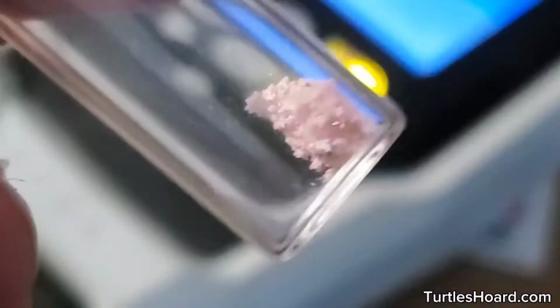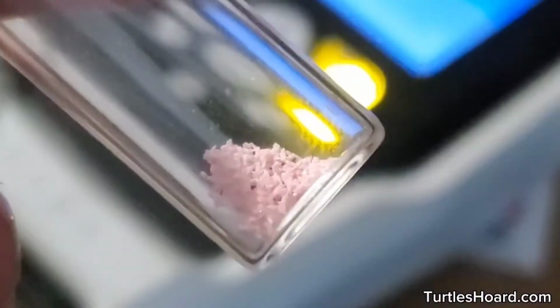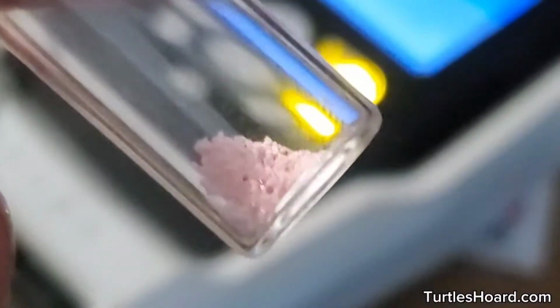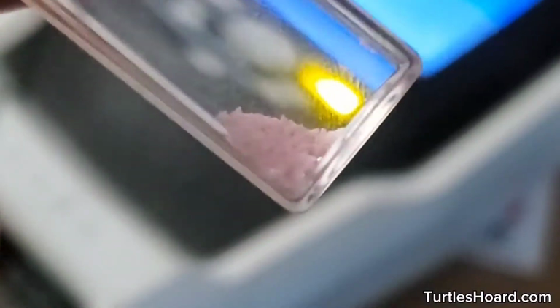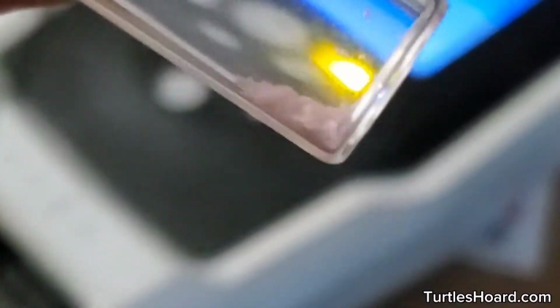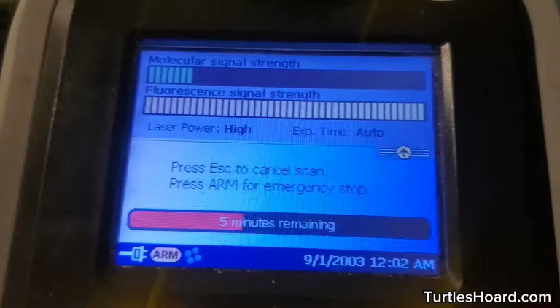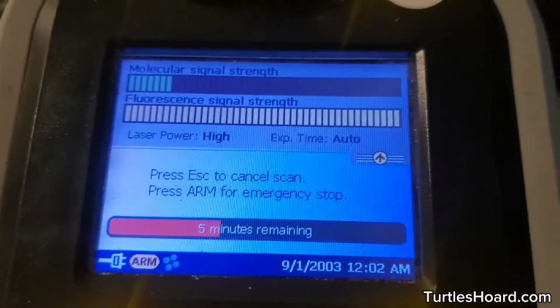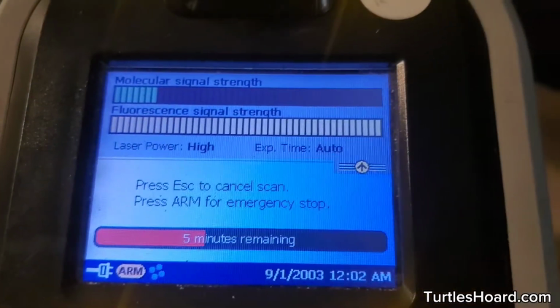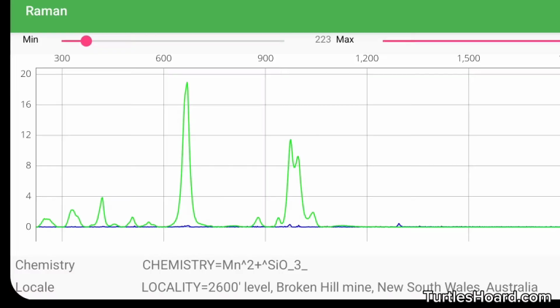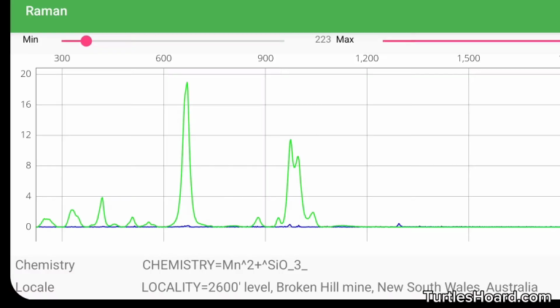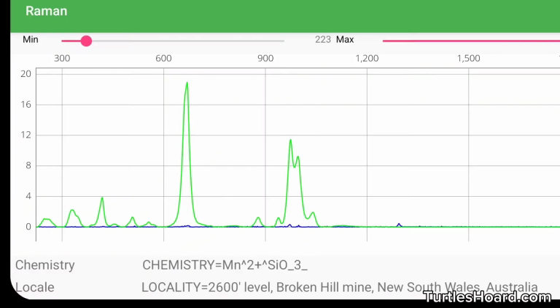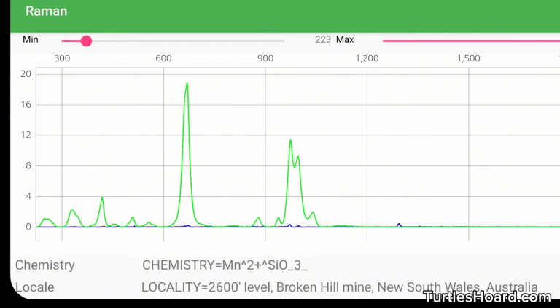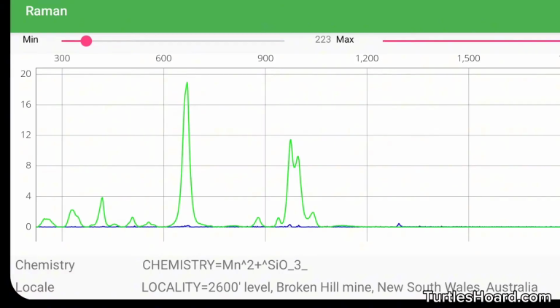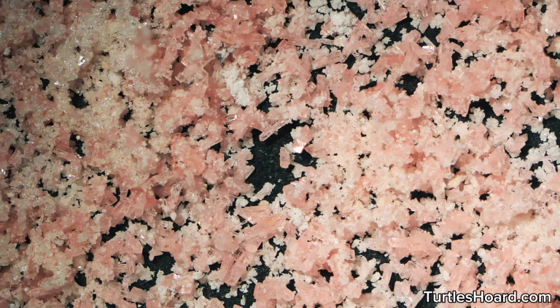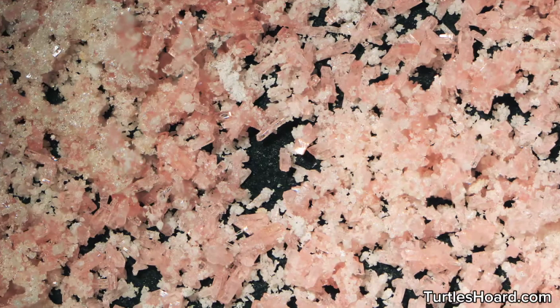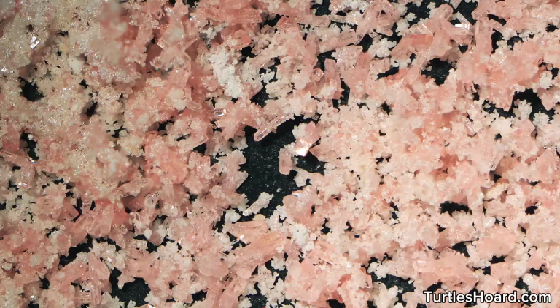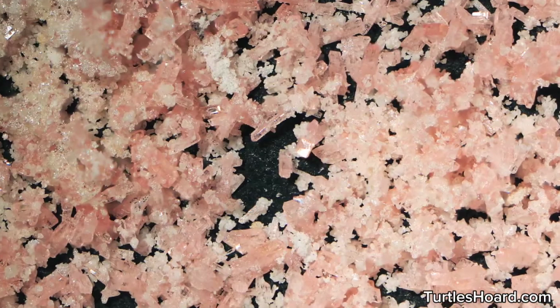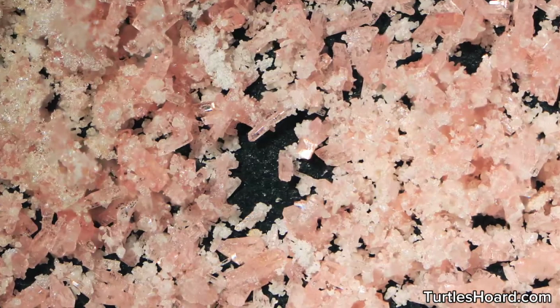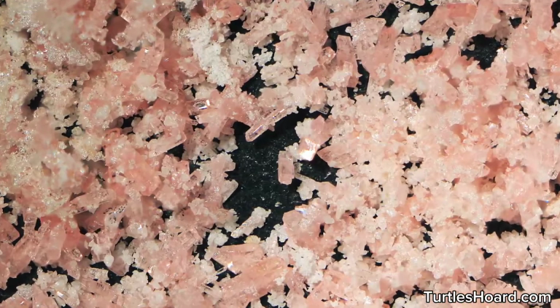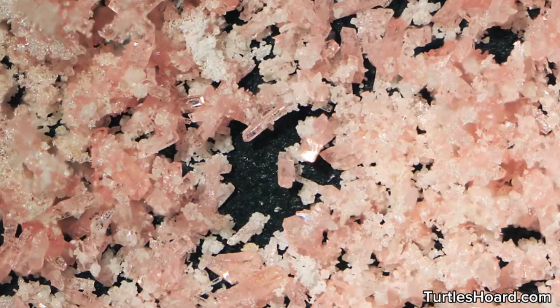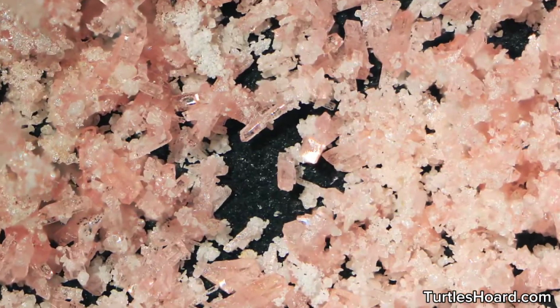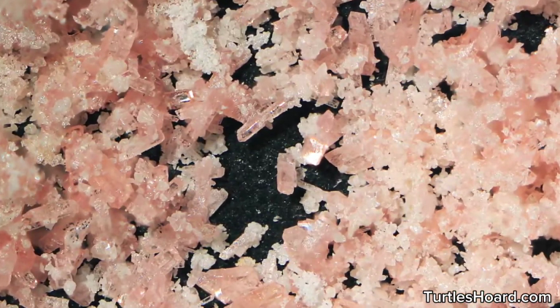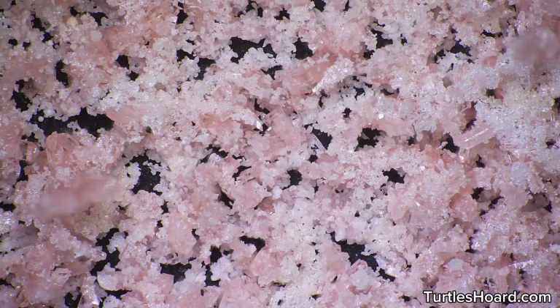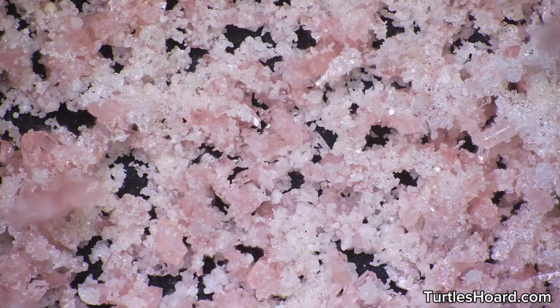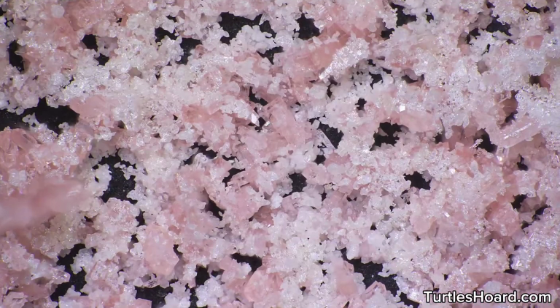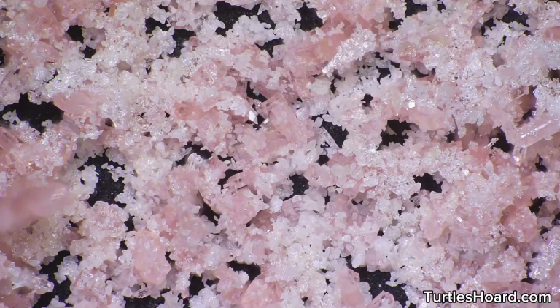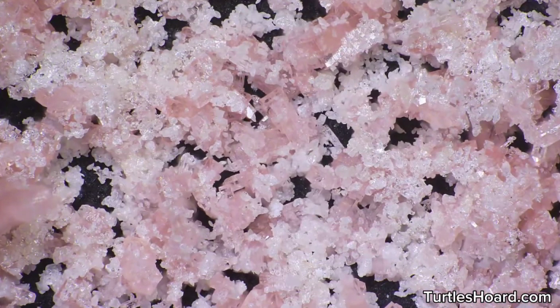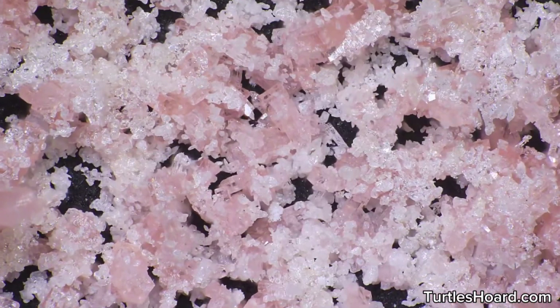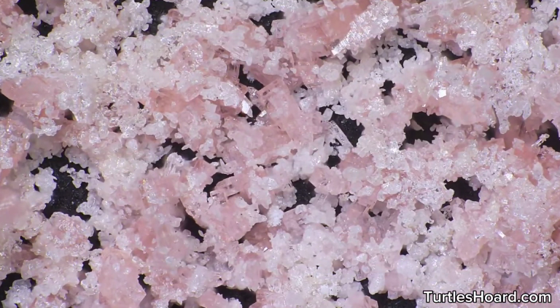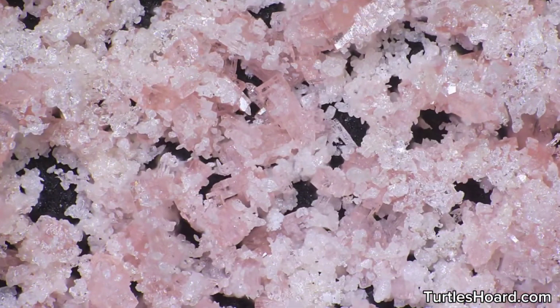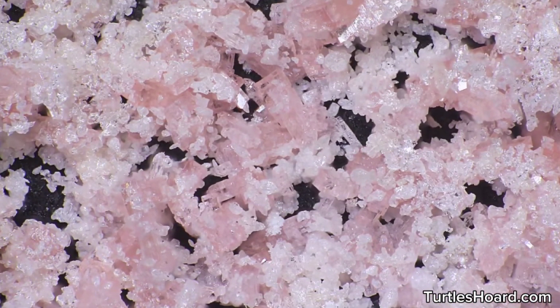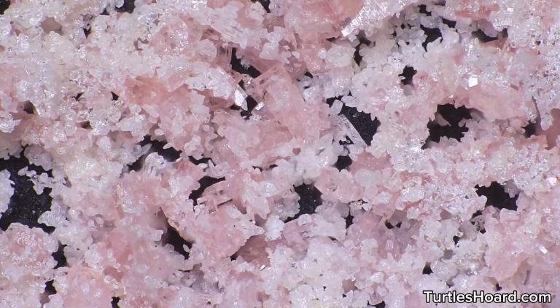I scraped some crystals off and put them in my Raman spectrometer, and yep, we've got rhodonite for sure. So I finally made a crystal I was actually trying to make. They're nearly big enough to be gems, but it still feels like a huge milestone.